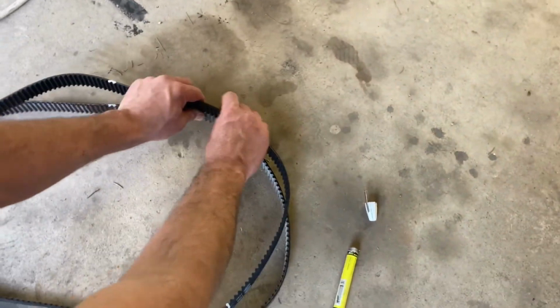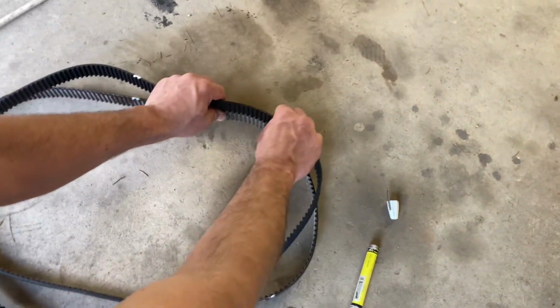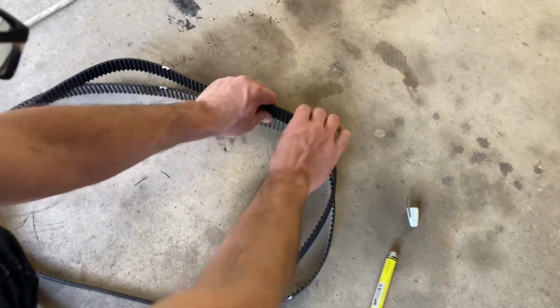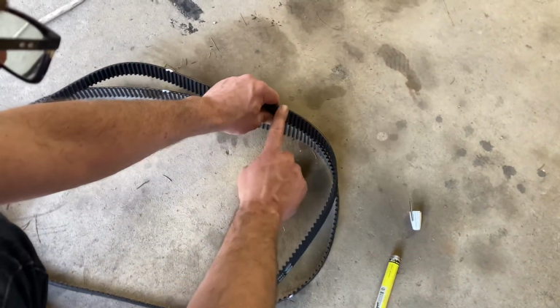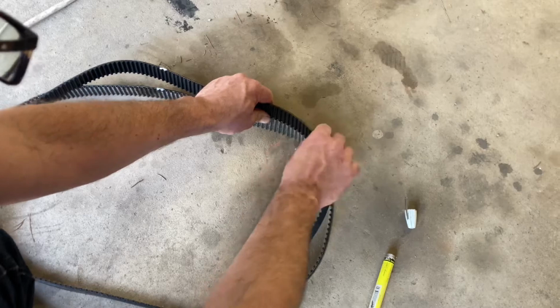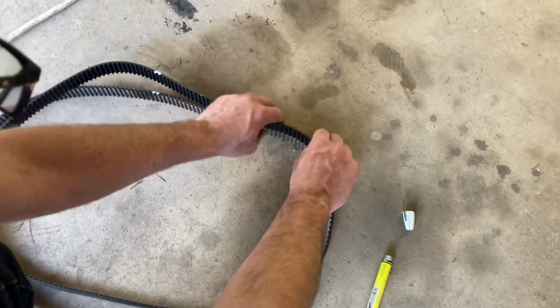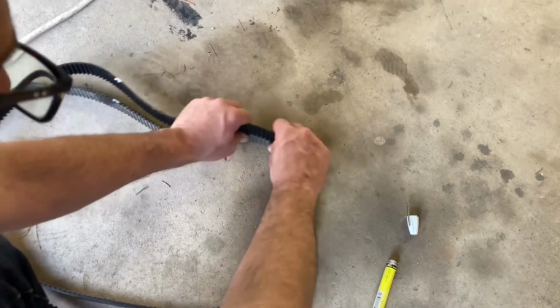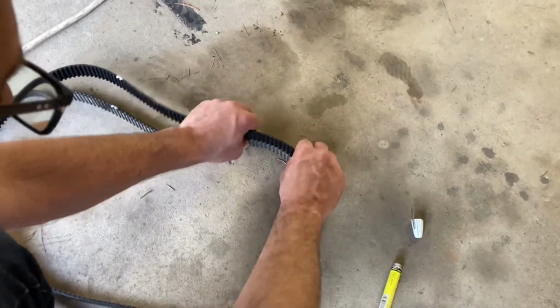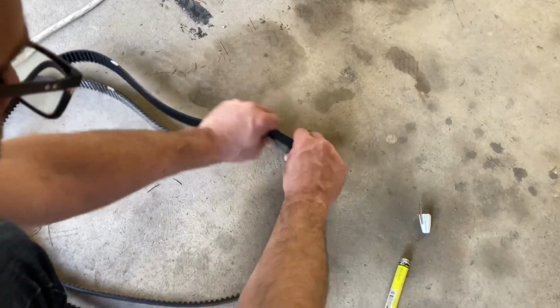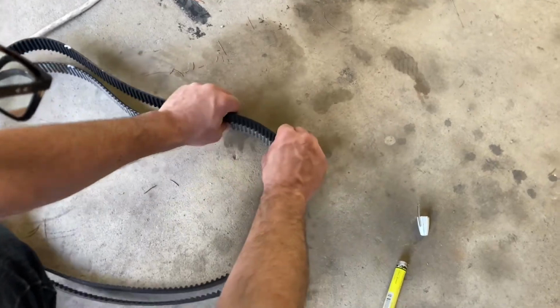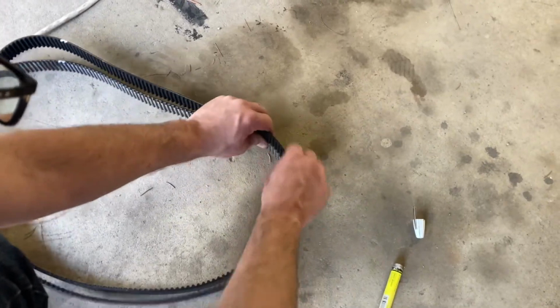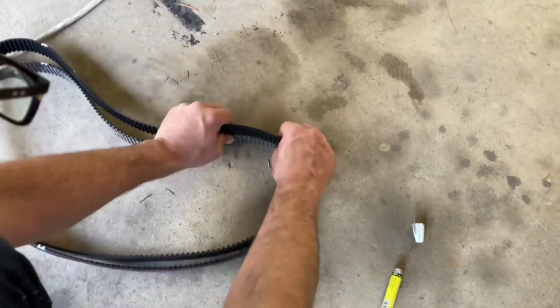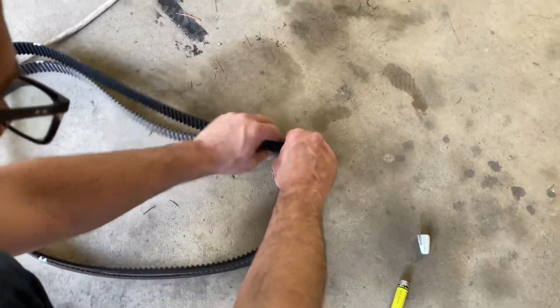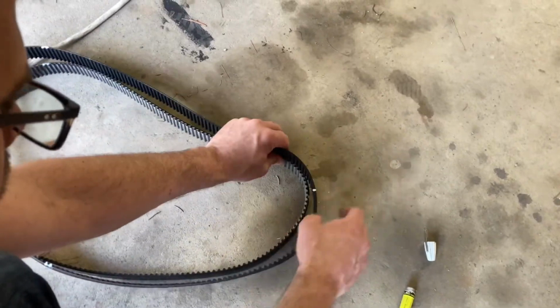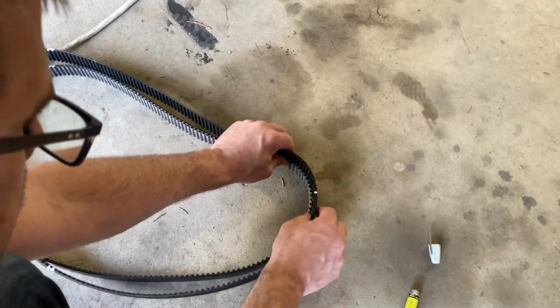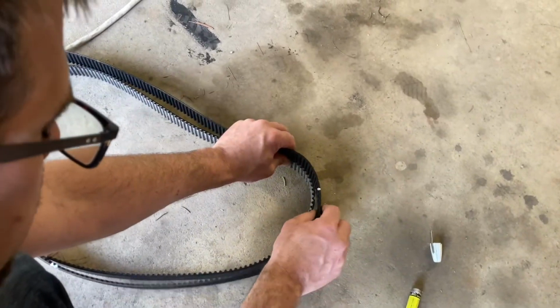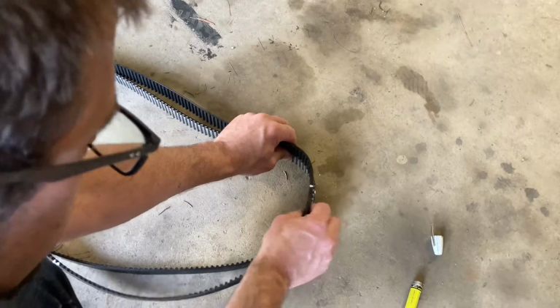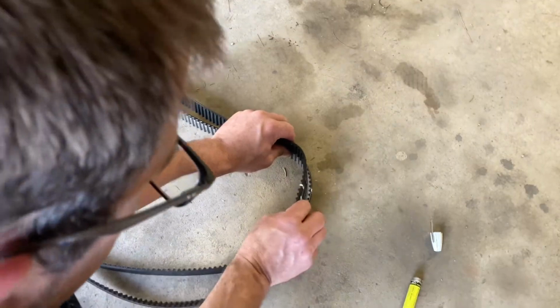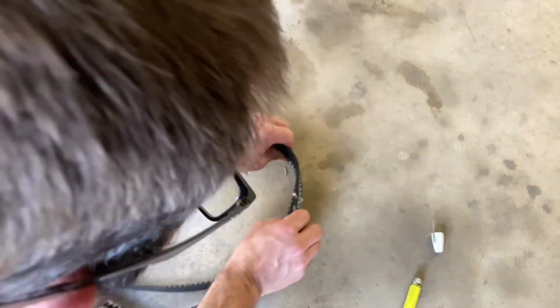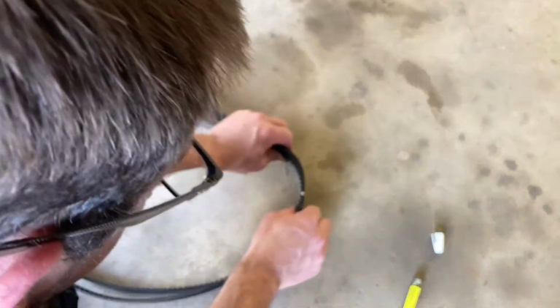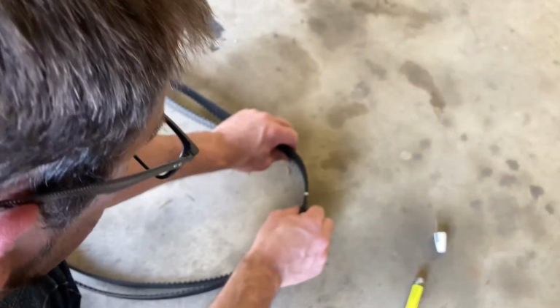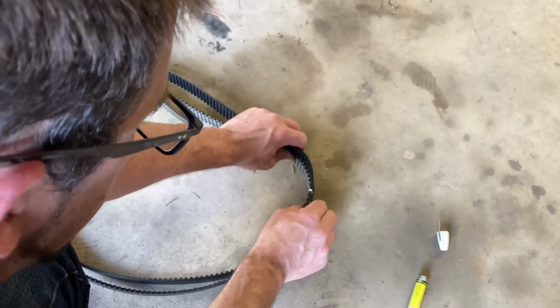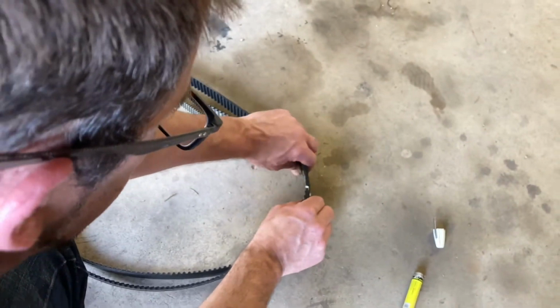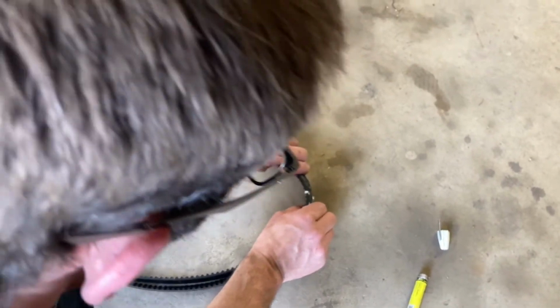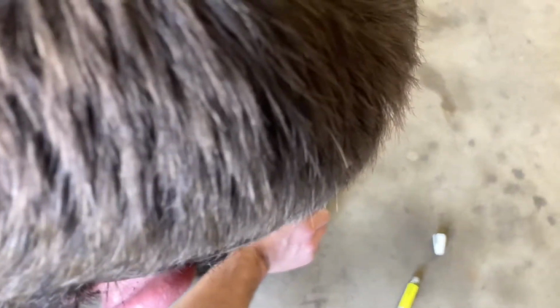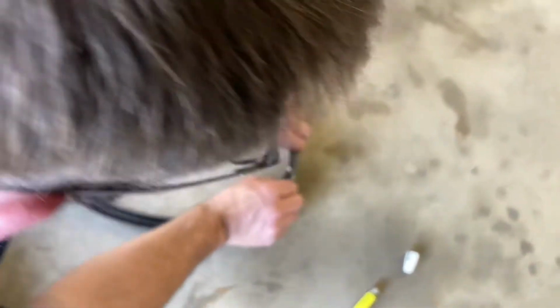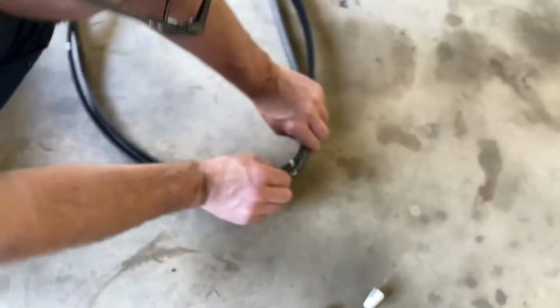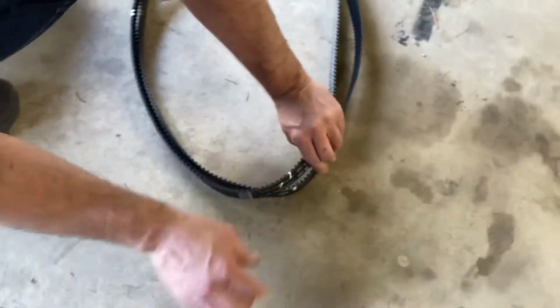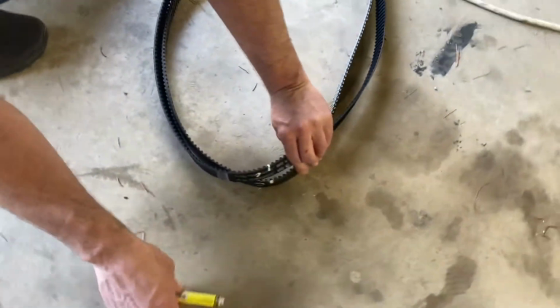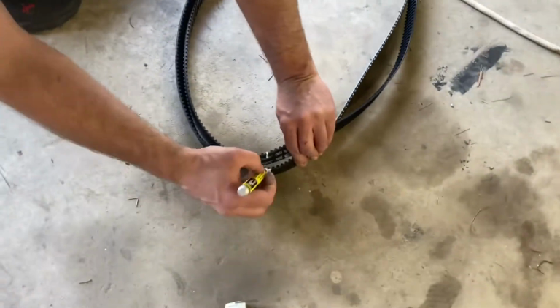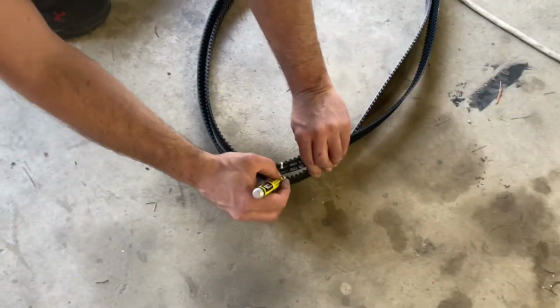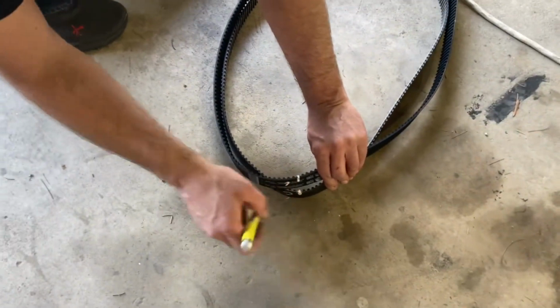Tooth for tooth still lined up — you can see I'm all nice and lined up. And I should come back around here and be spot on. And I am. There's my mark. So this belt is ready to reinstall.